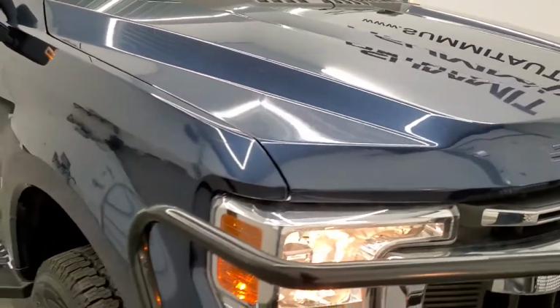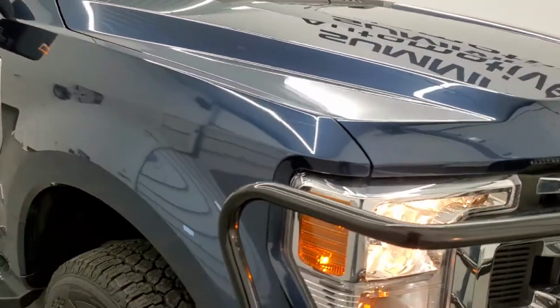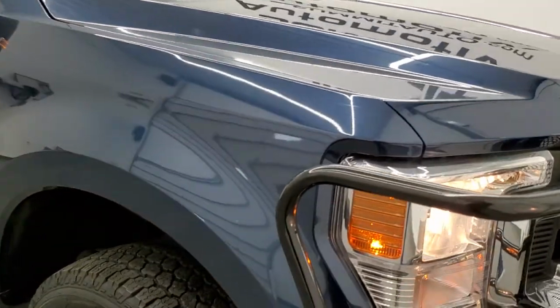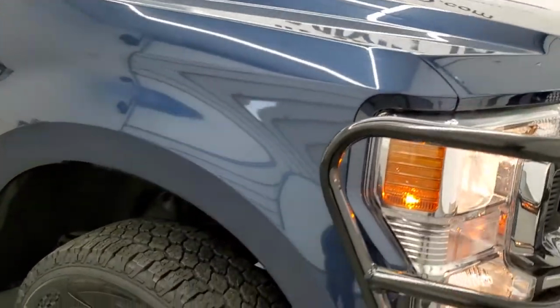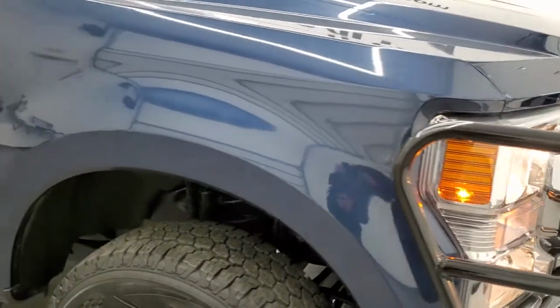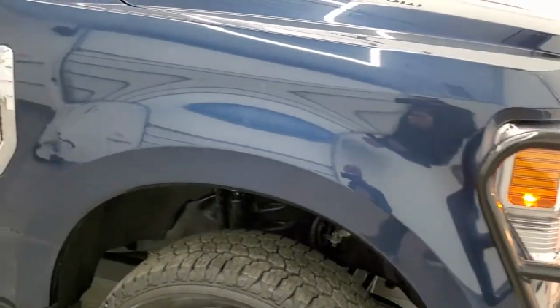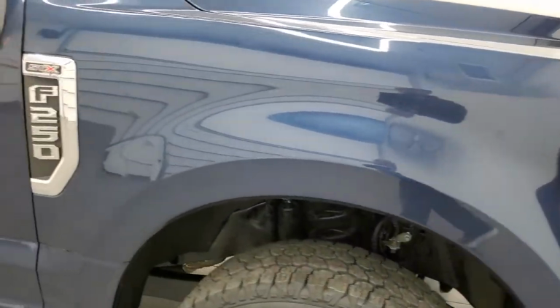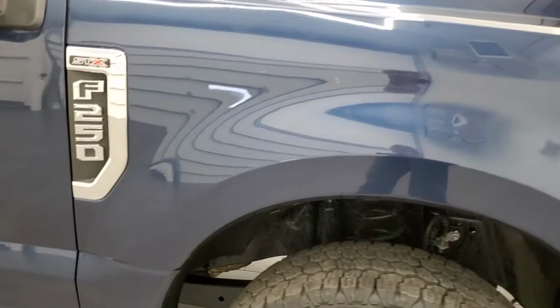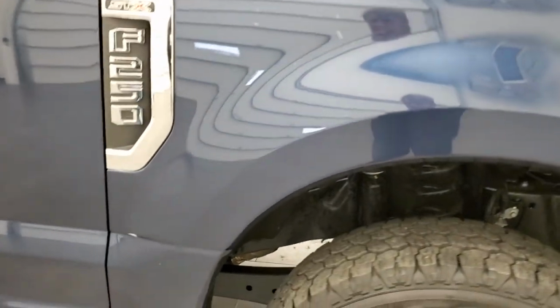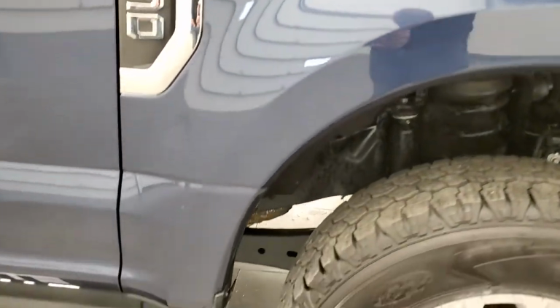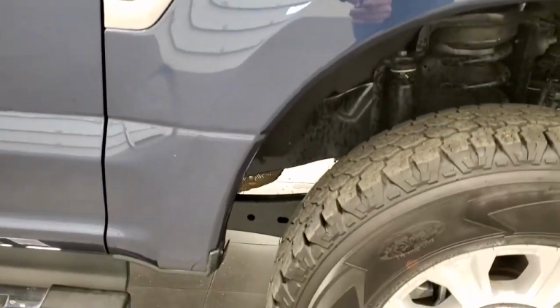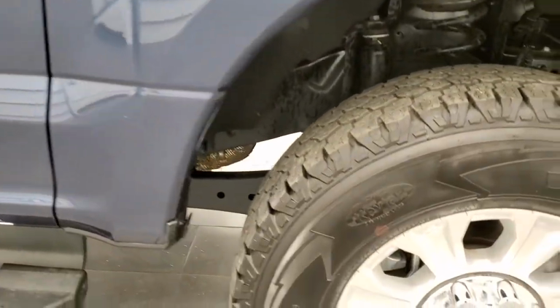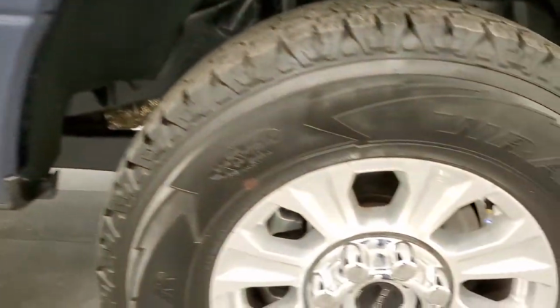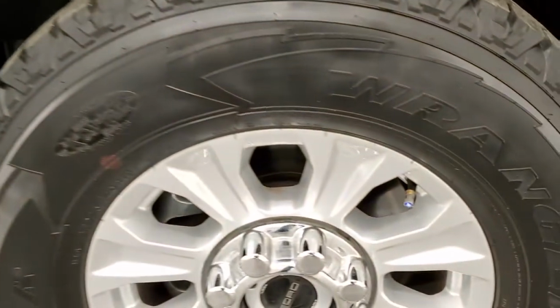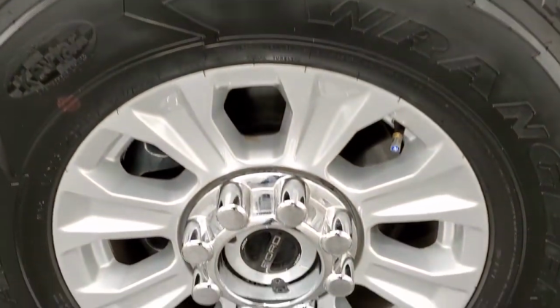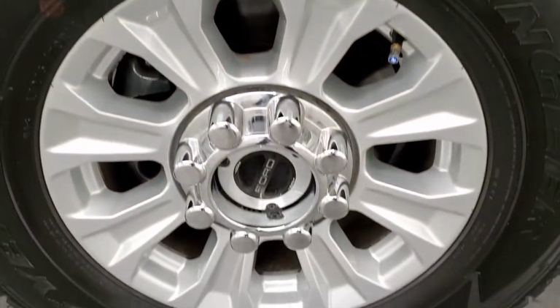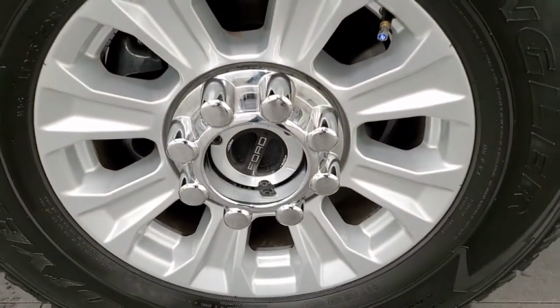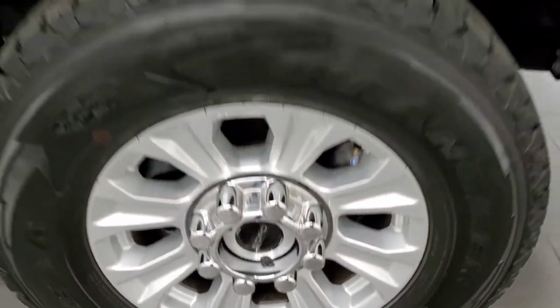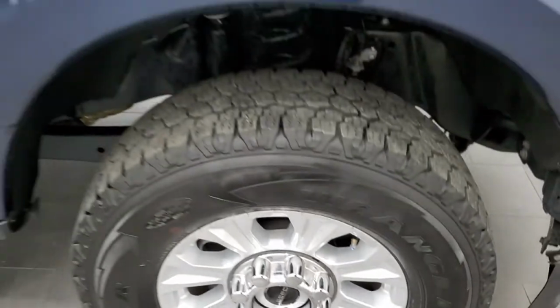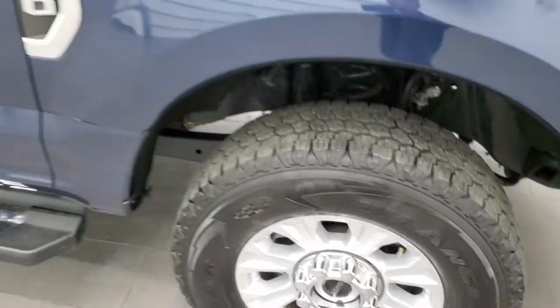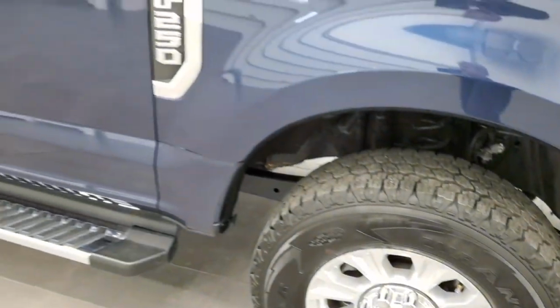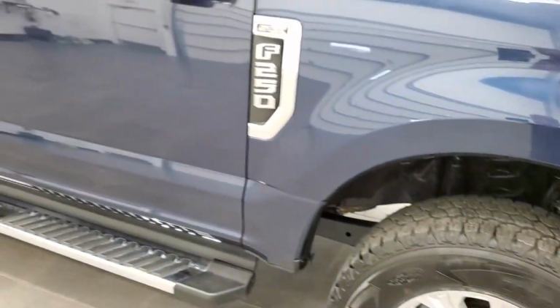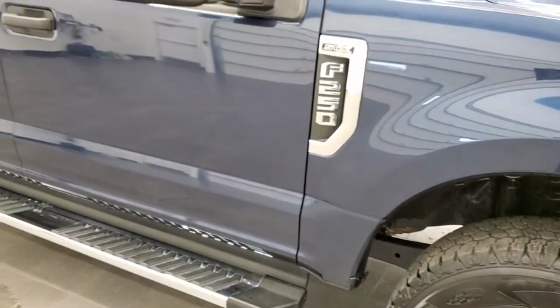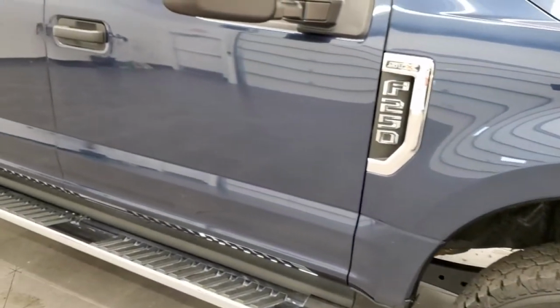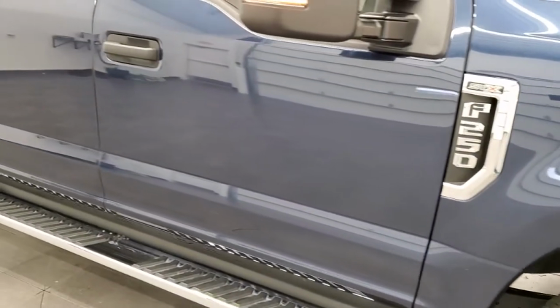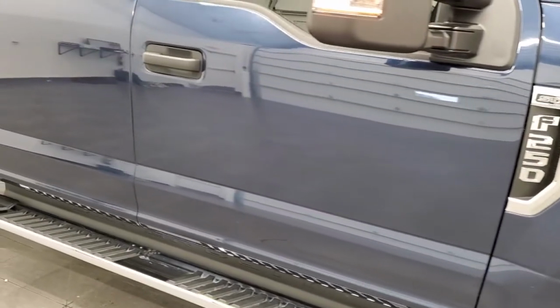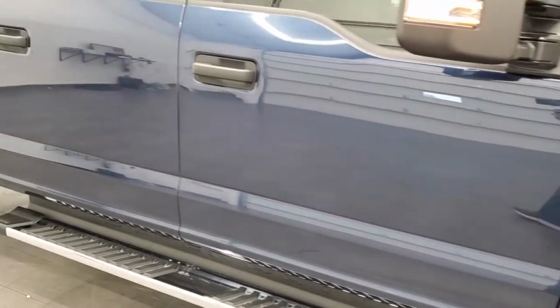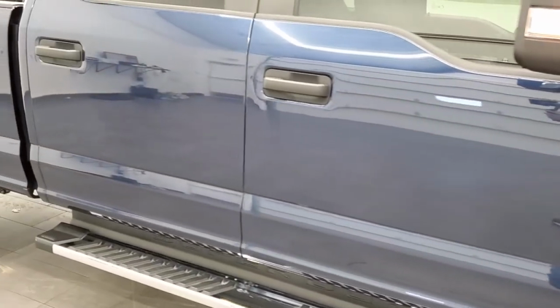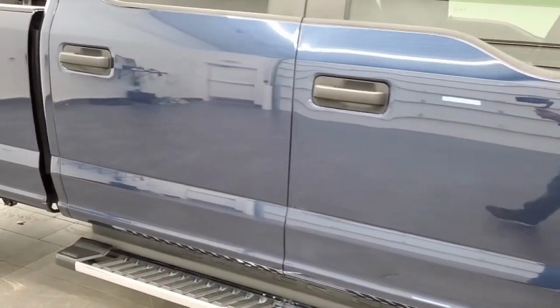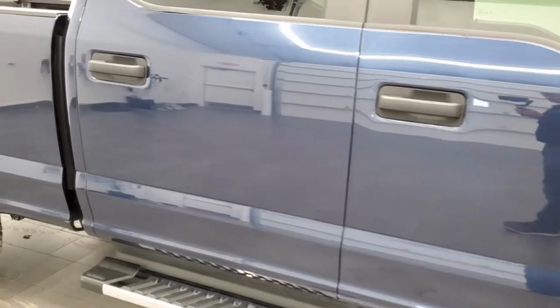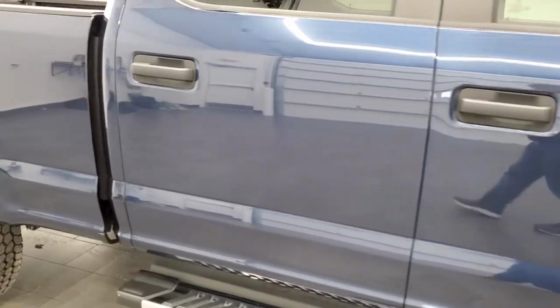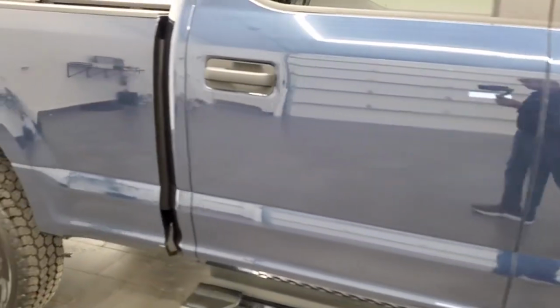Passenger side front fender is in excellent condition too. The passenger side rim has no scuffs or scrapes. As you go down this side of the truck, take note of how clean the body is, how reflective and mirror-like the paint is.